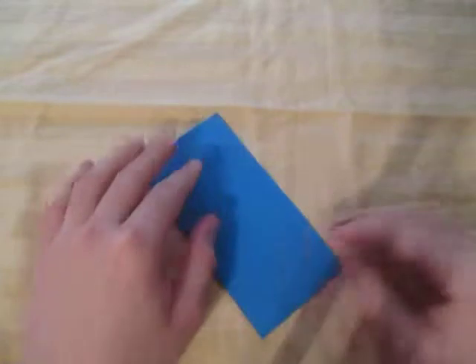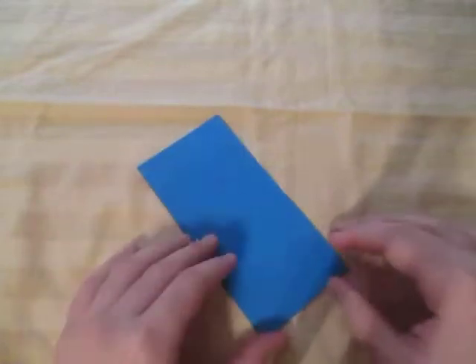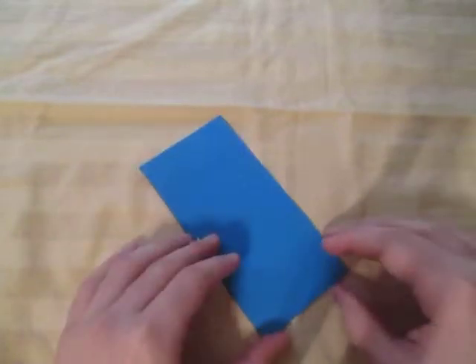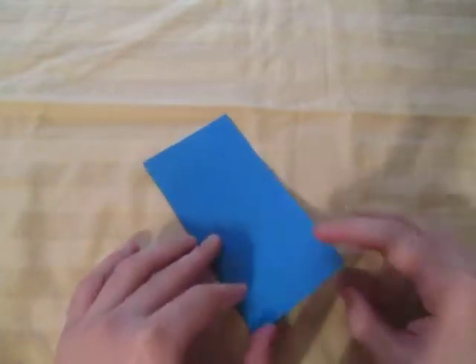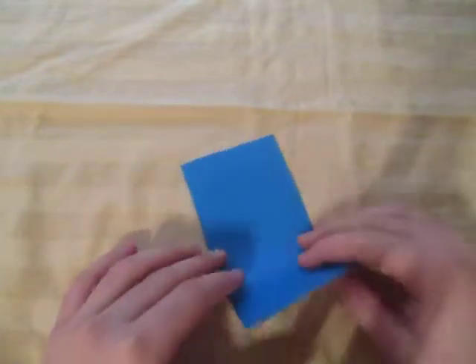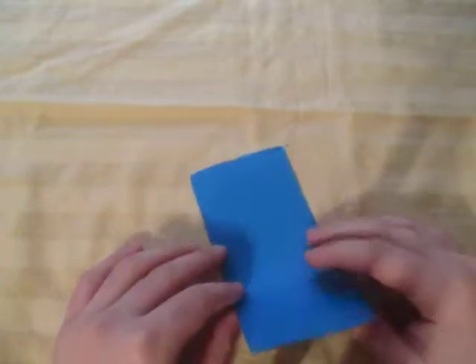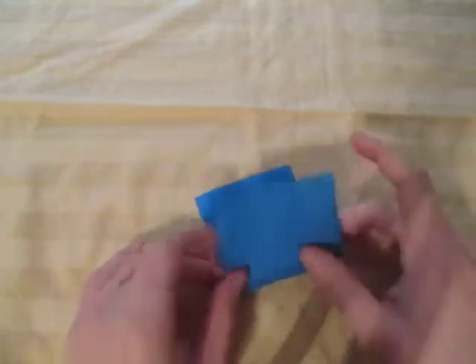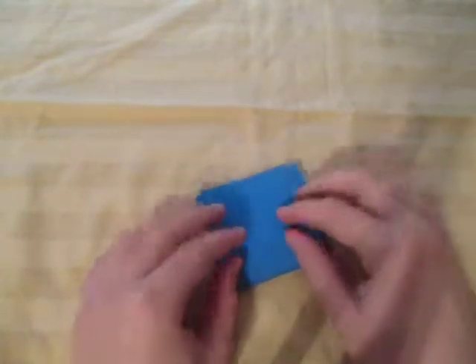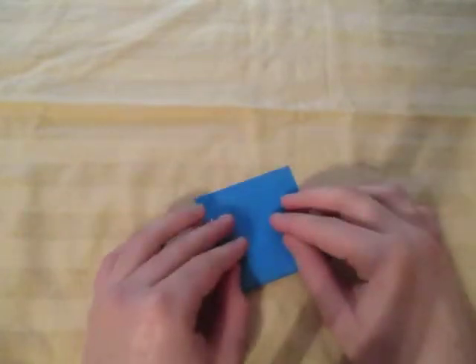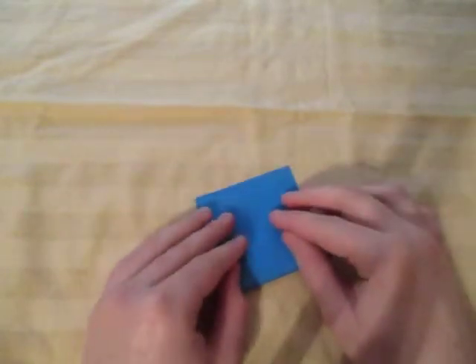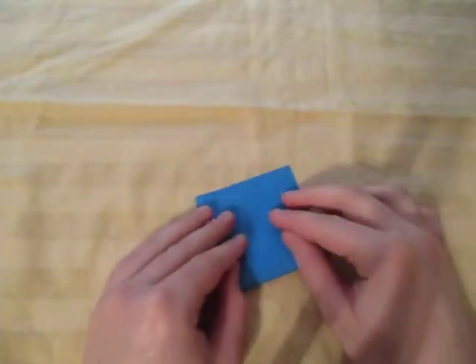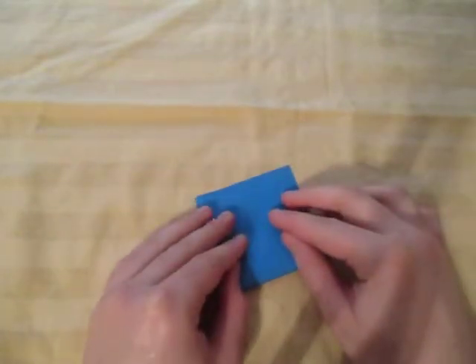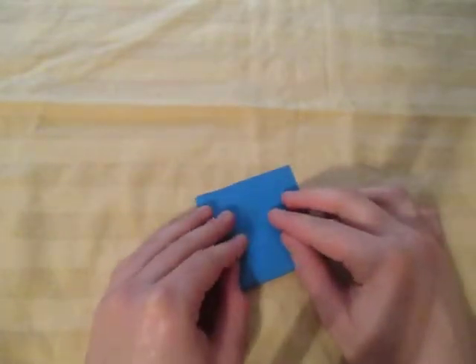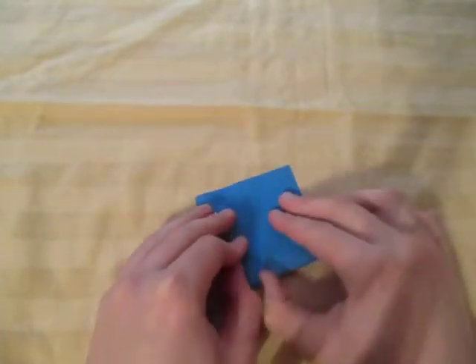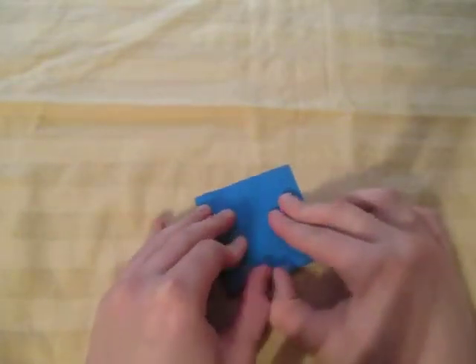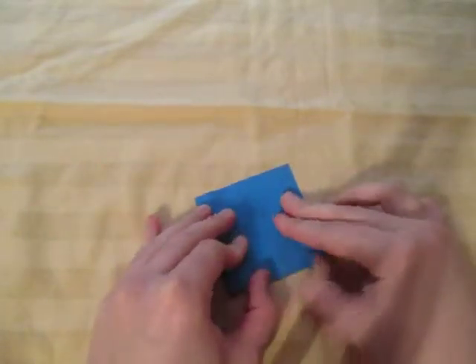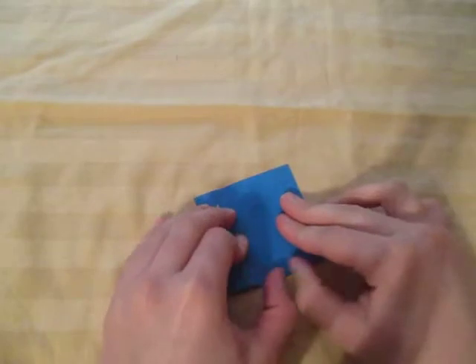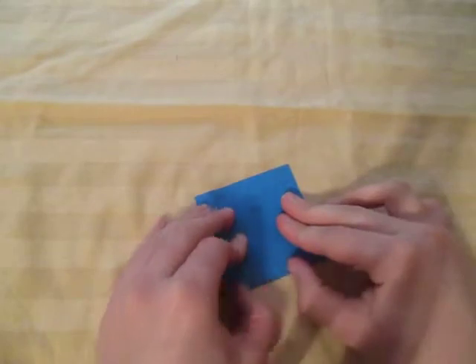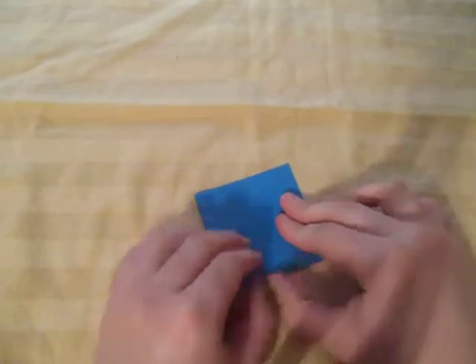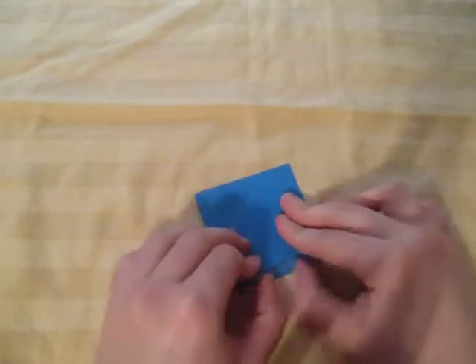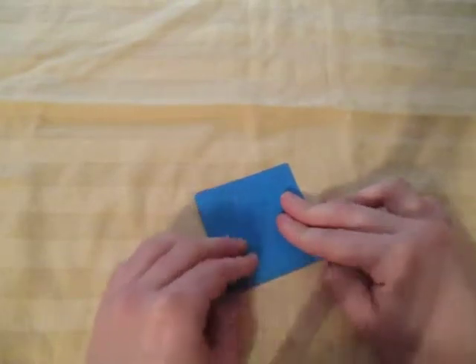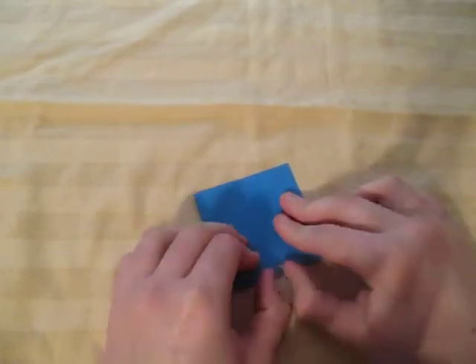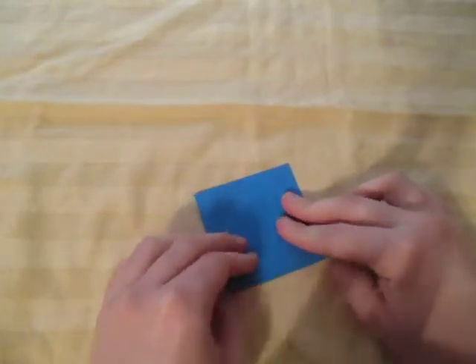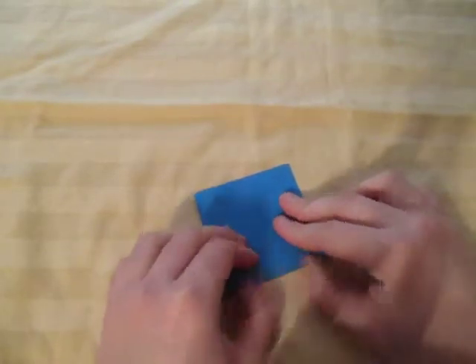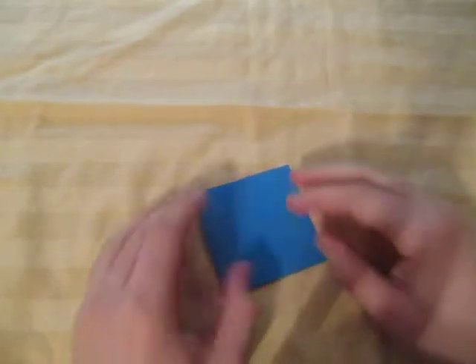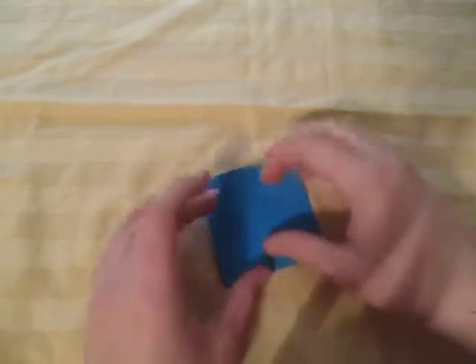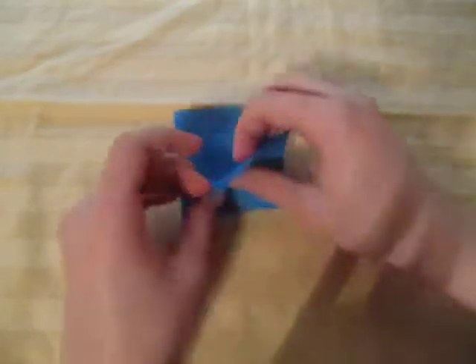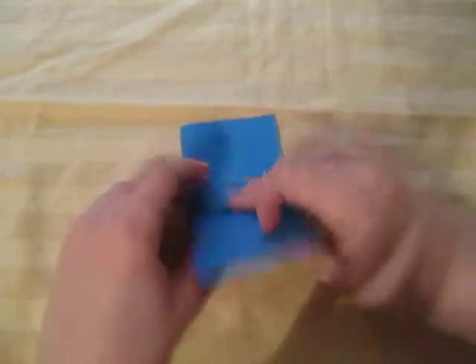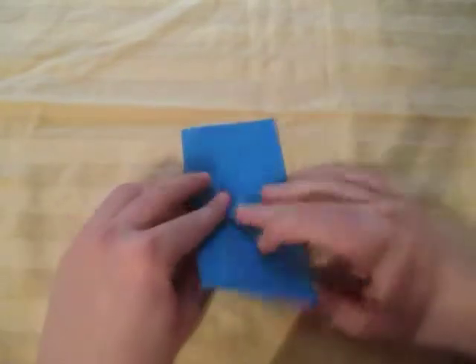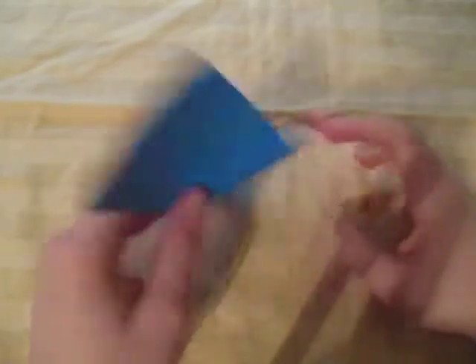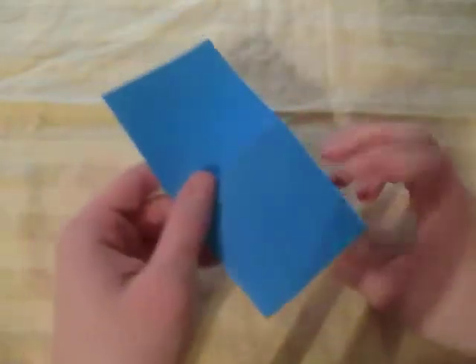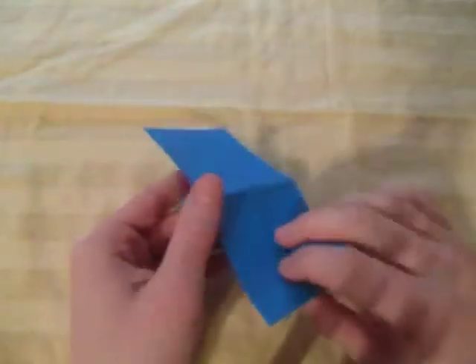Now let's fold in half like this, just like this, and unfold, and now turn over.